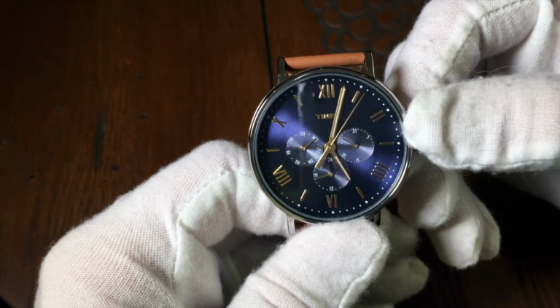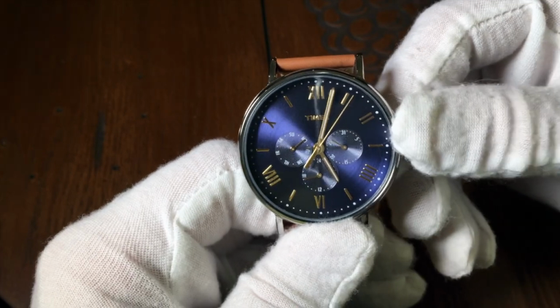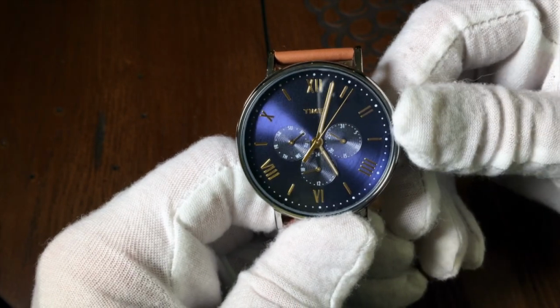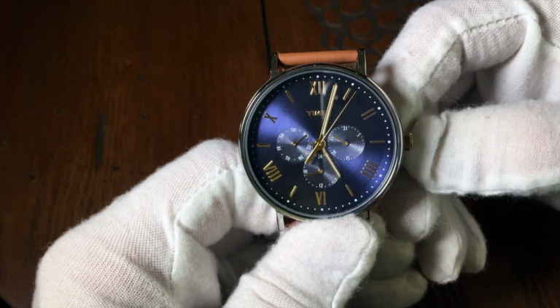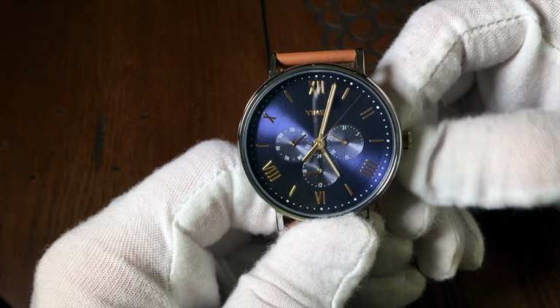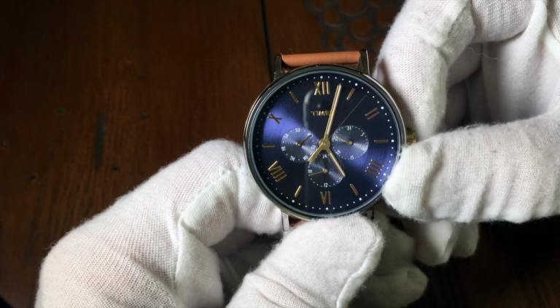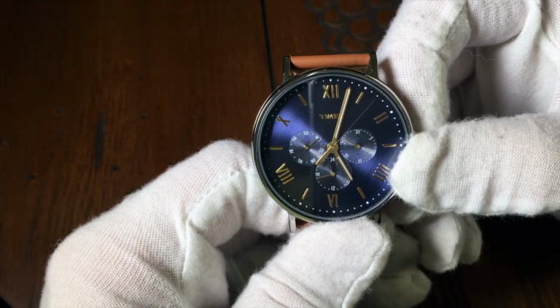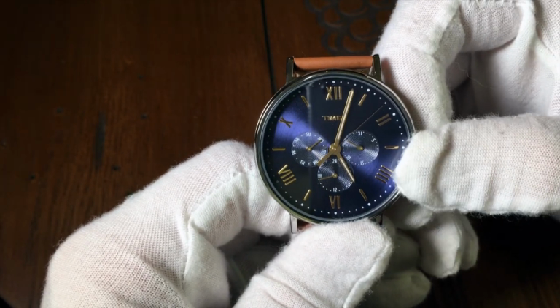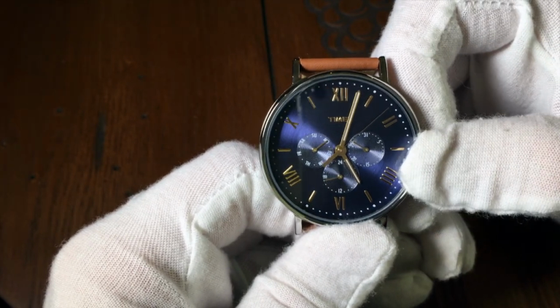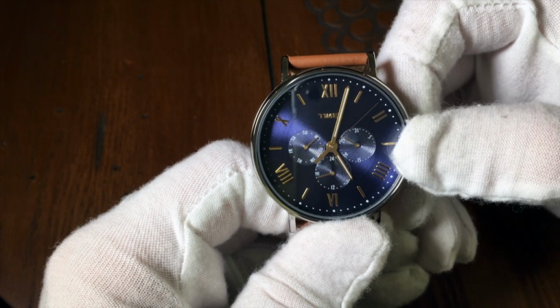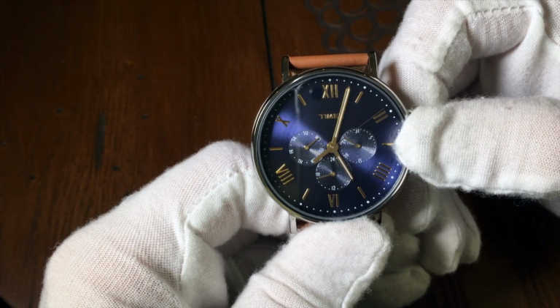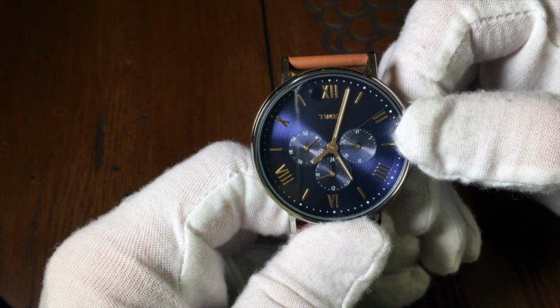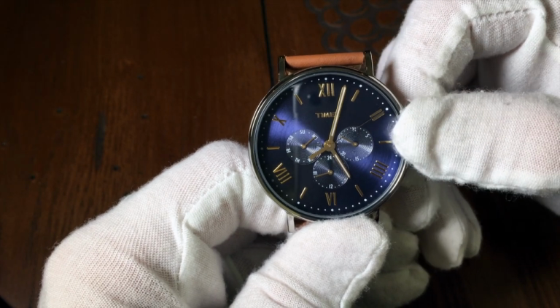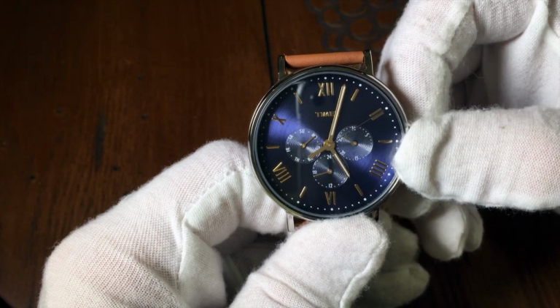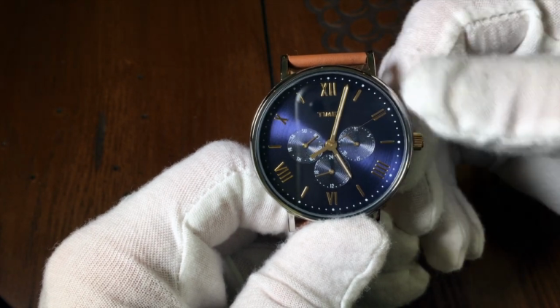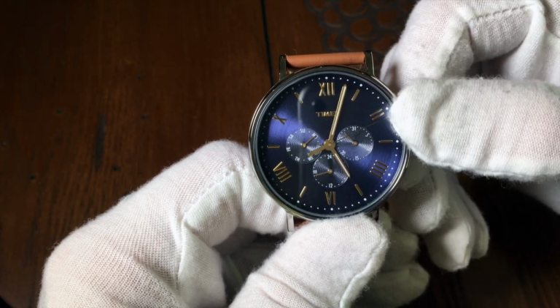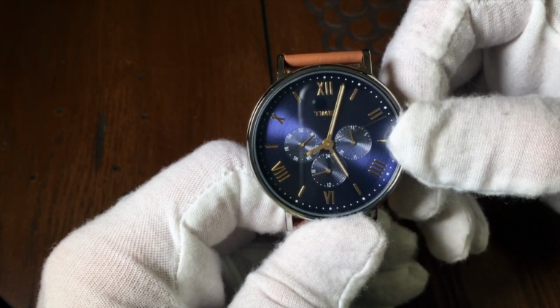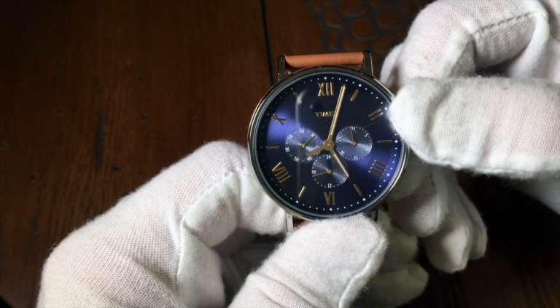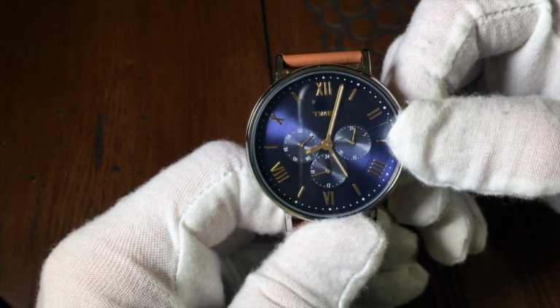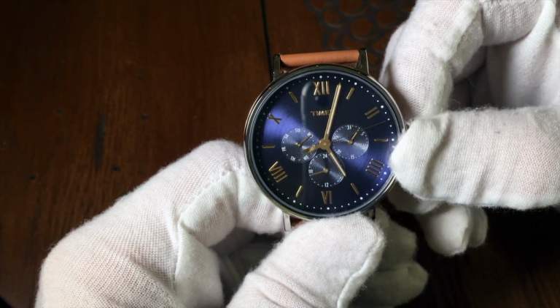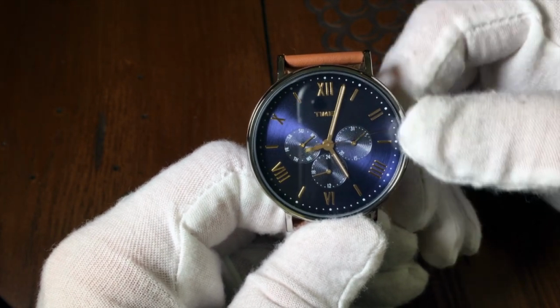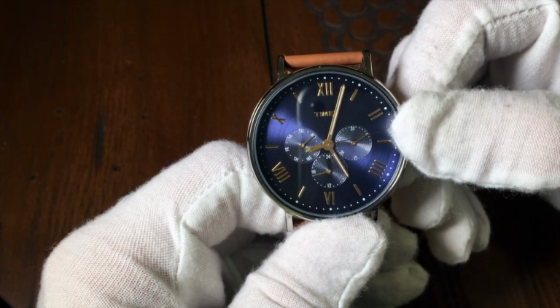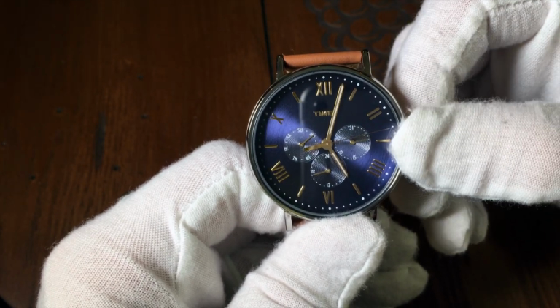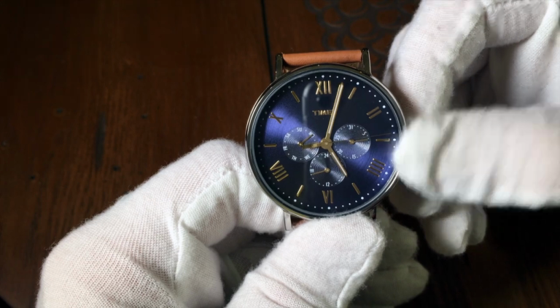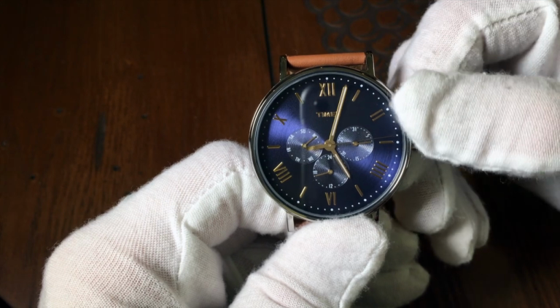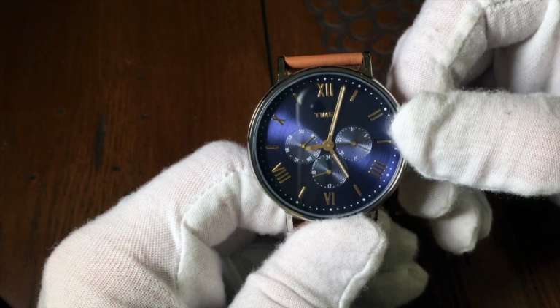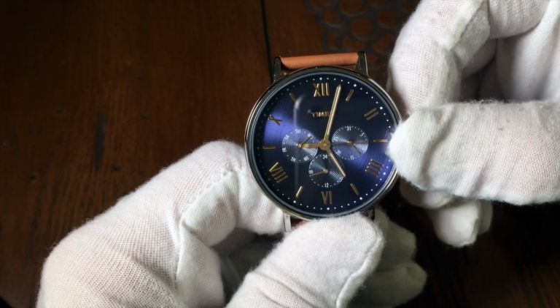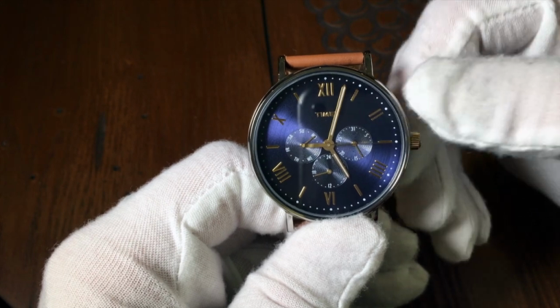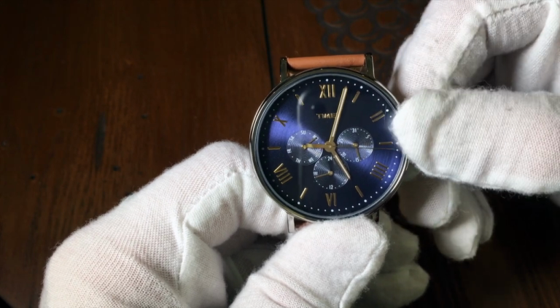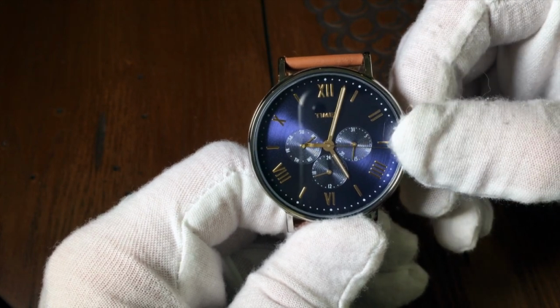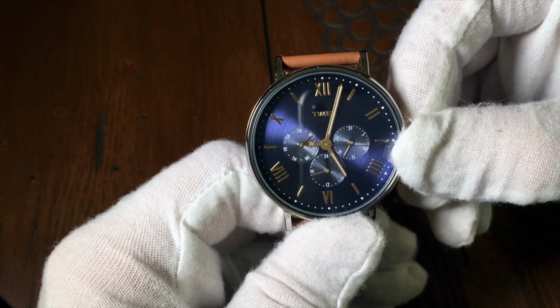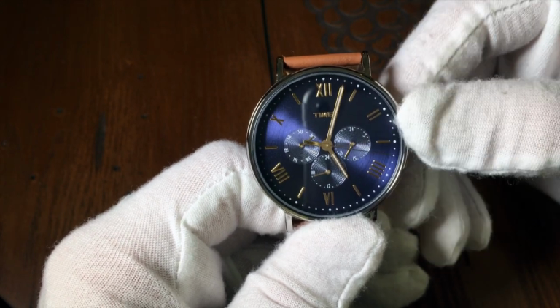After that, adjust the watch to the proper time. Then put the crown into the first position and rotate it to set the date as you normally would. So, back to the watch itself.